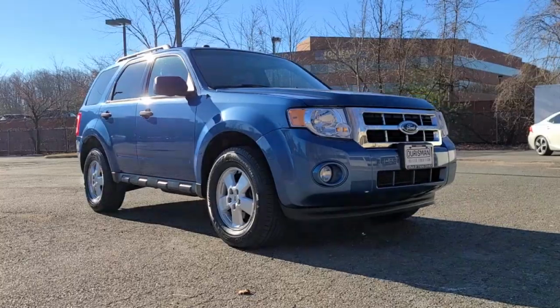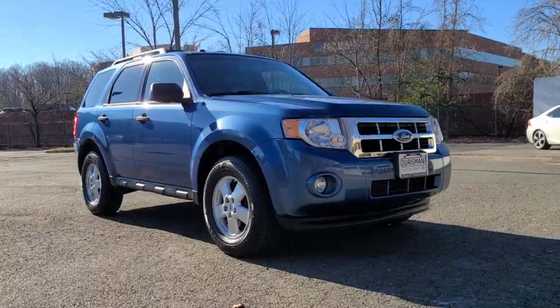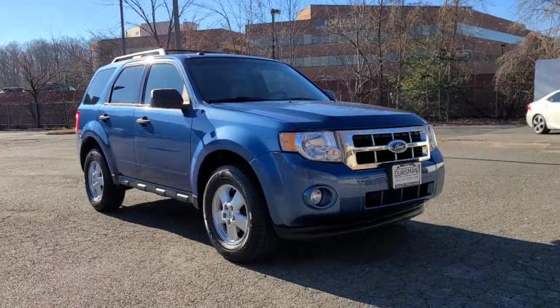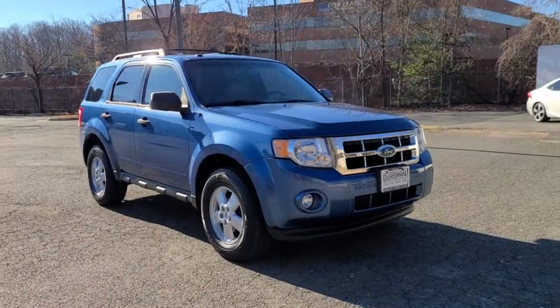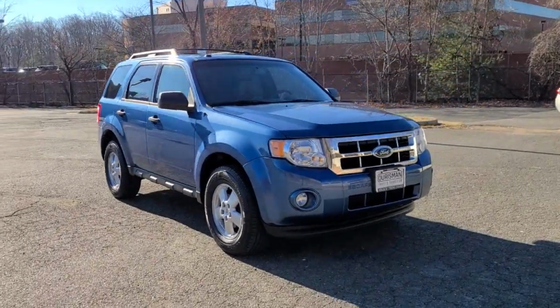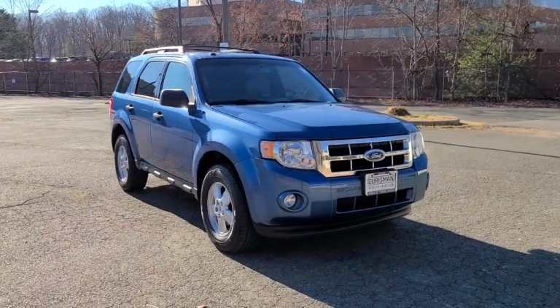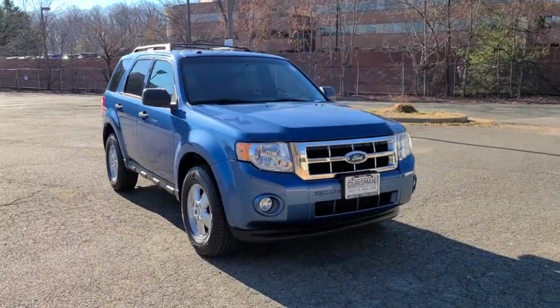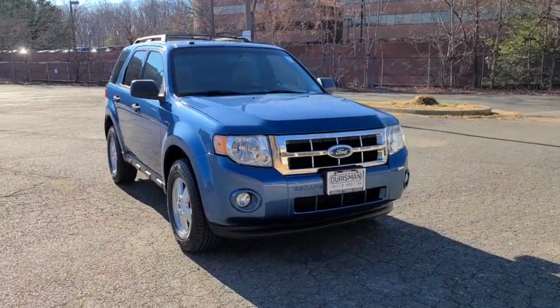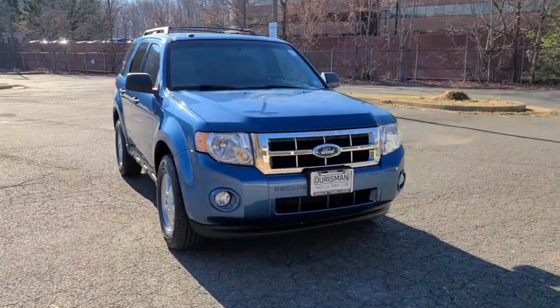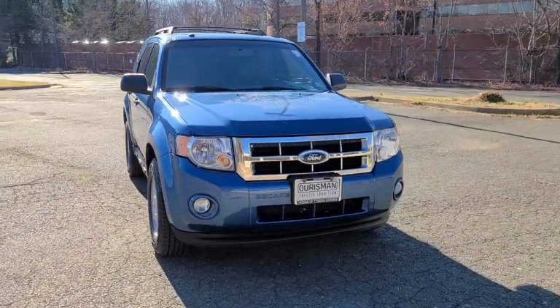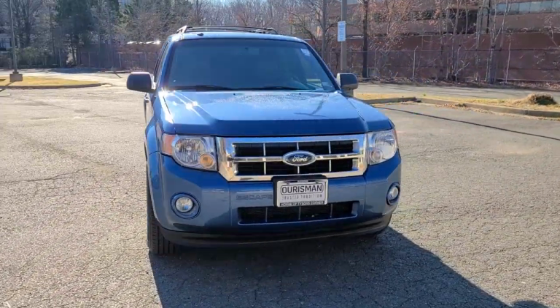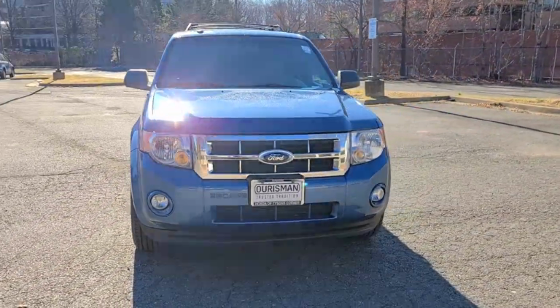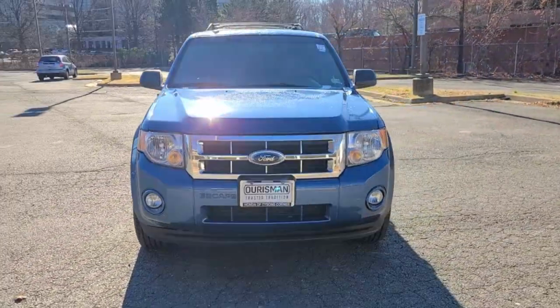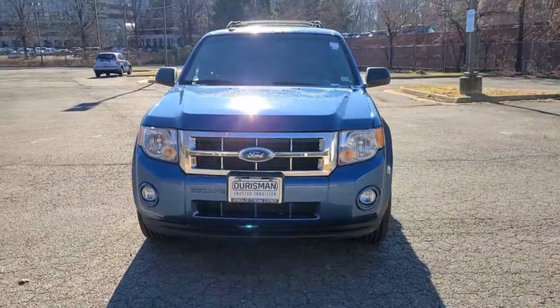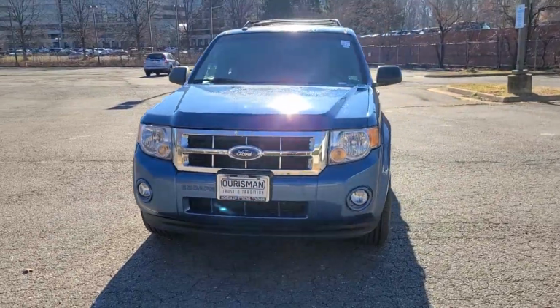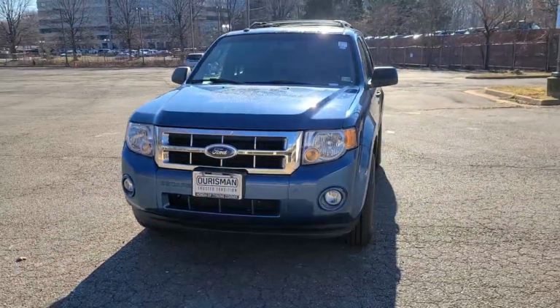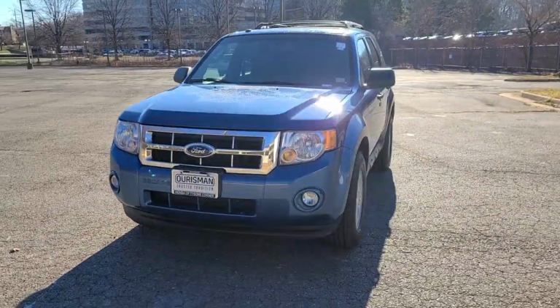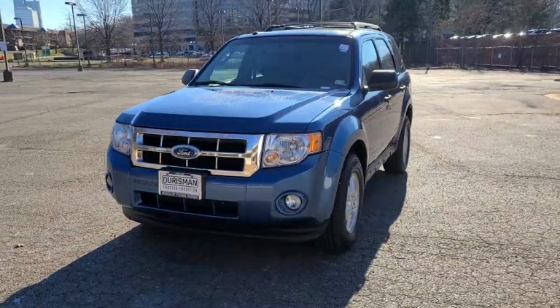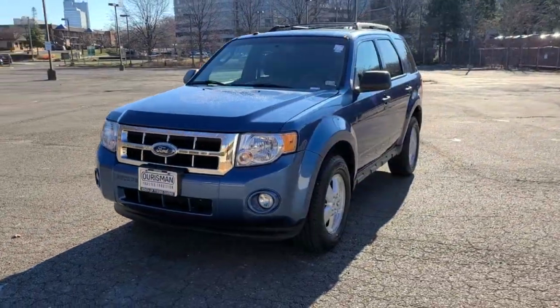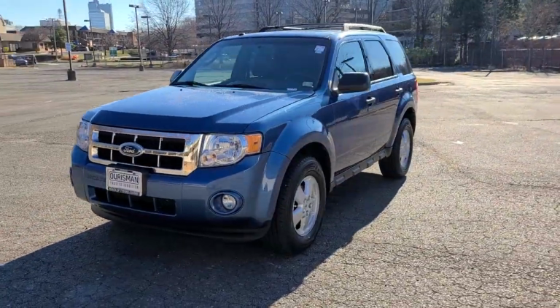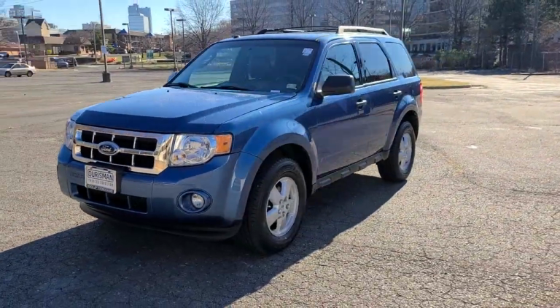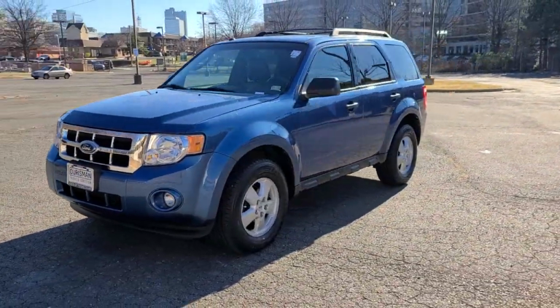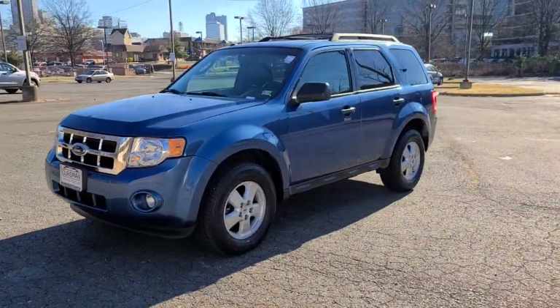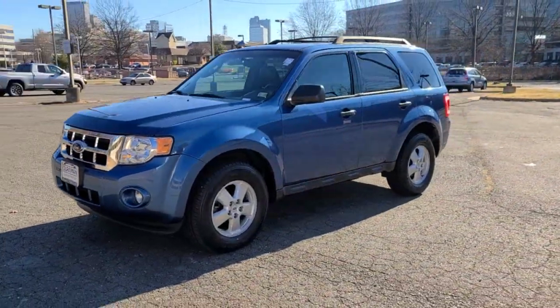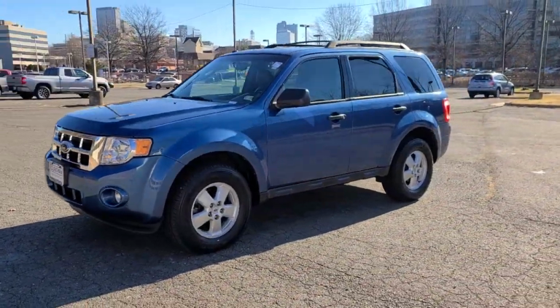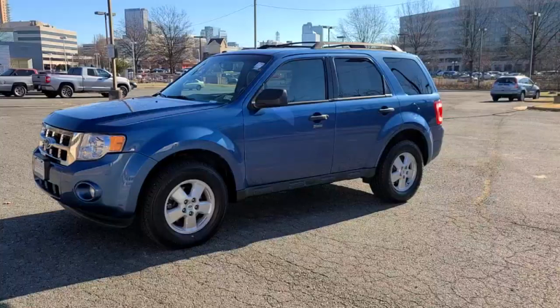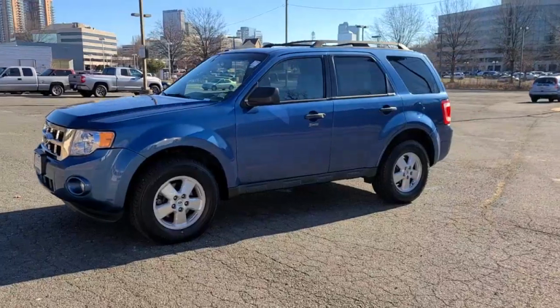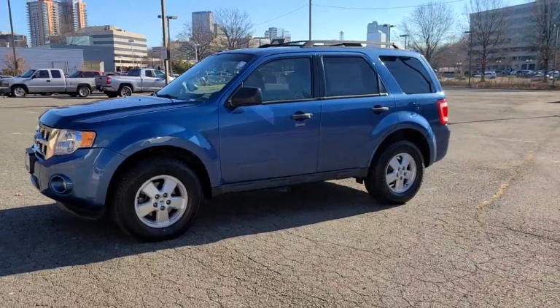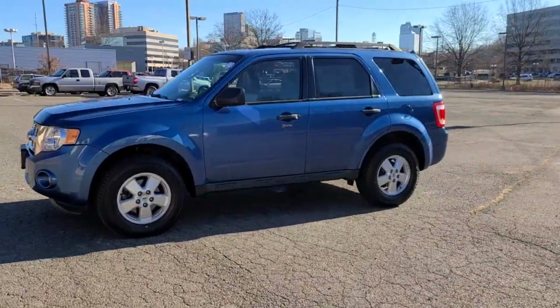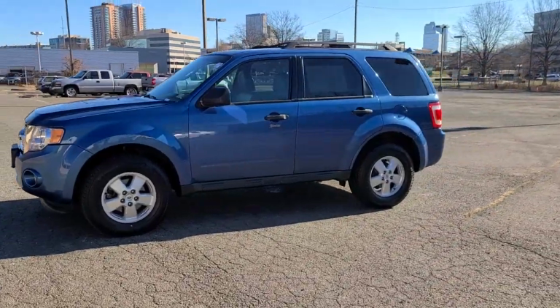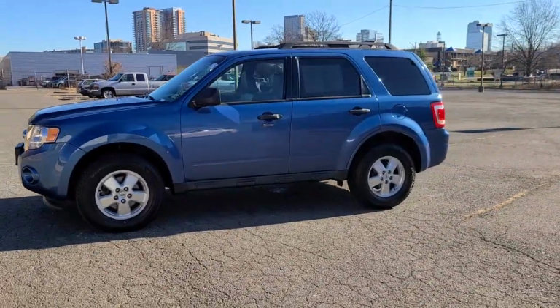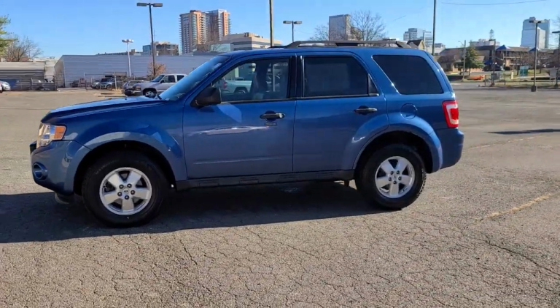Look no further than the 2009 Ford Escape. This vehicle still has fewer than 90,000 miles on the clock, so it won't last long. Take a closer look at this comfortable and capable Escape.